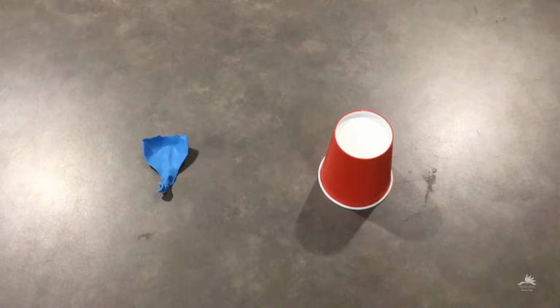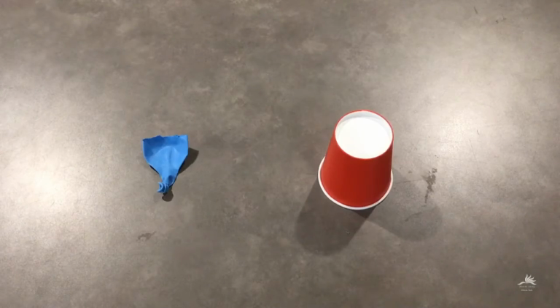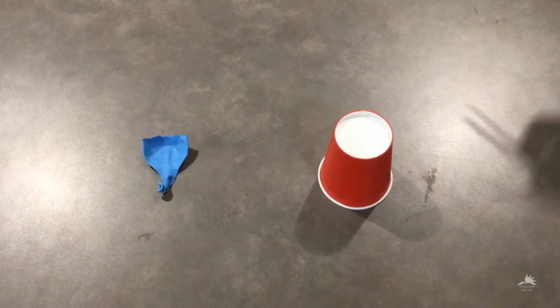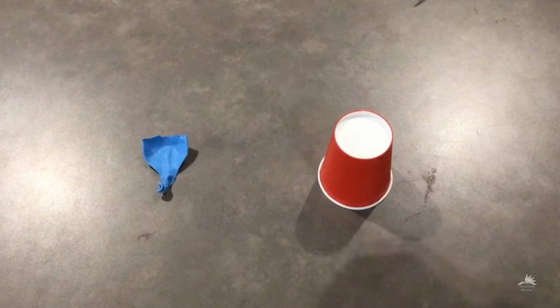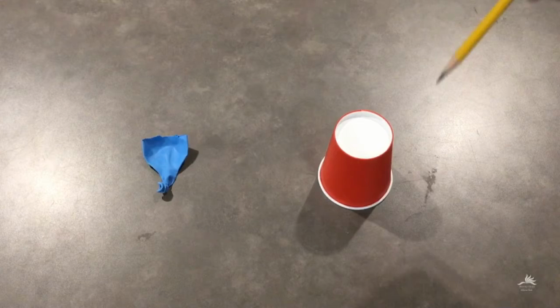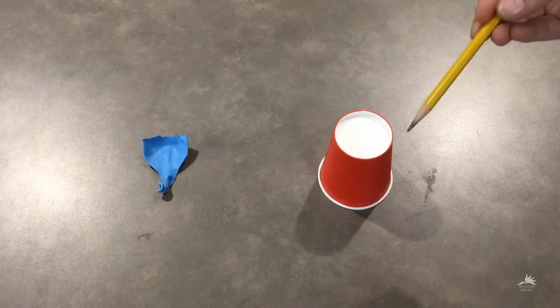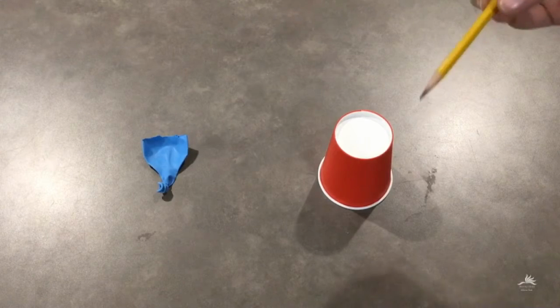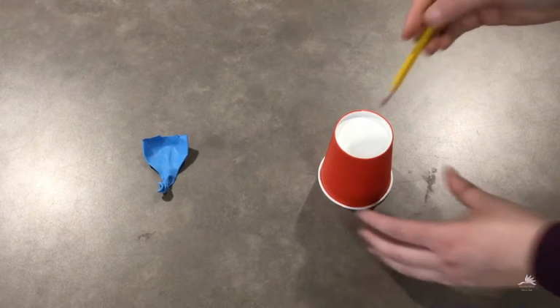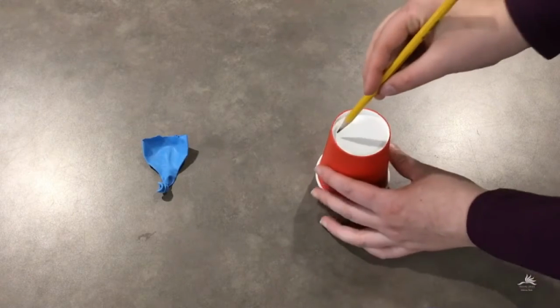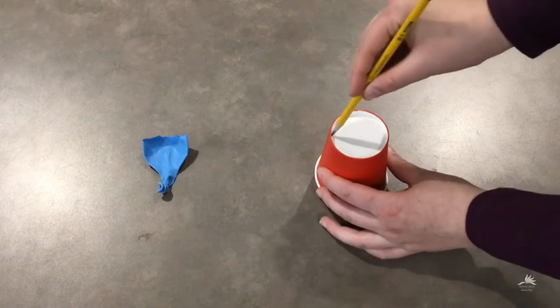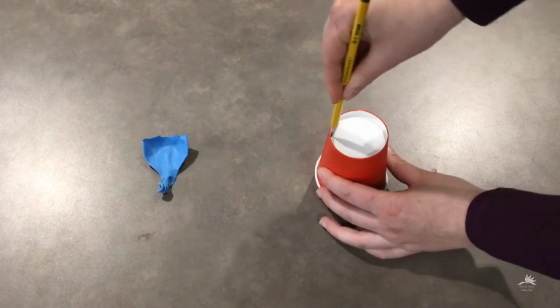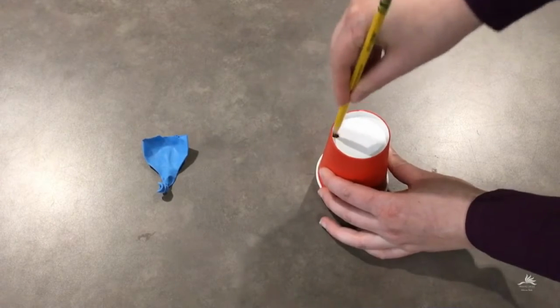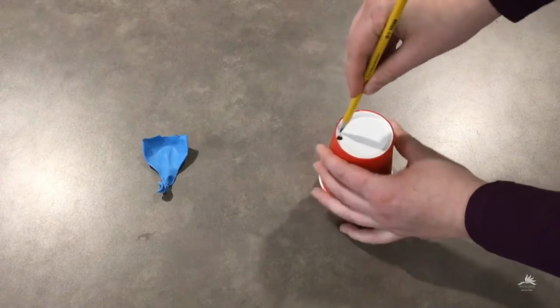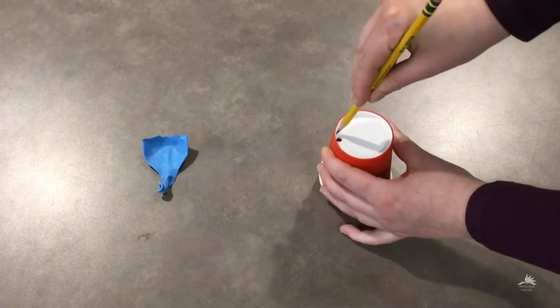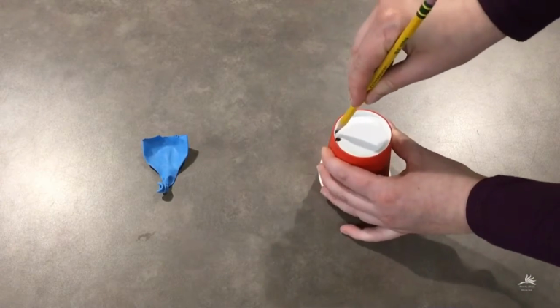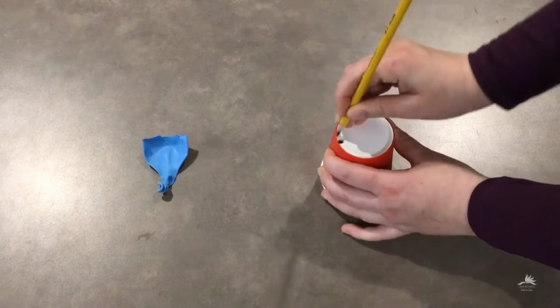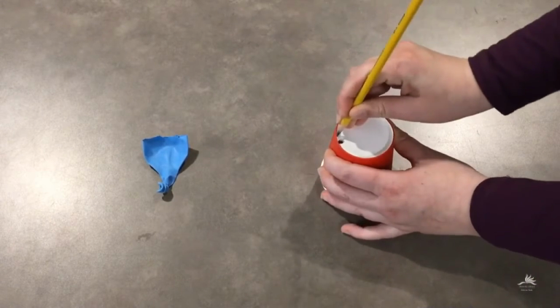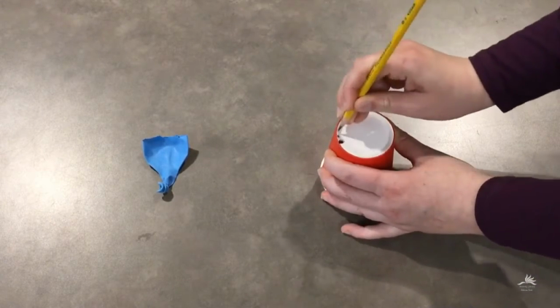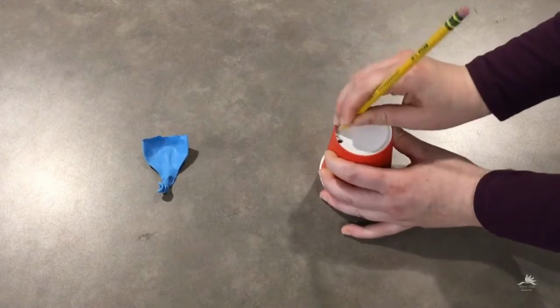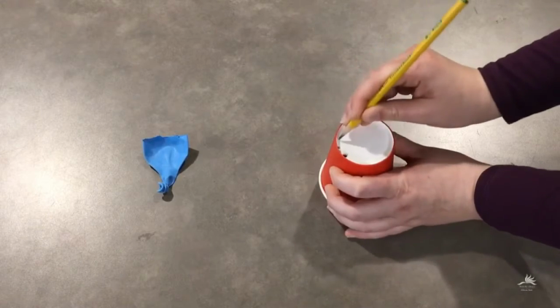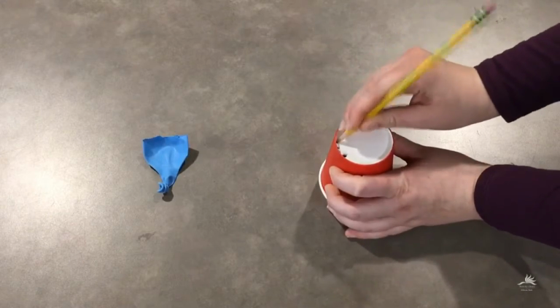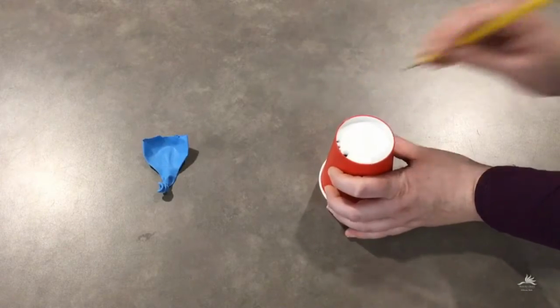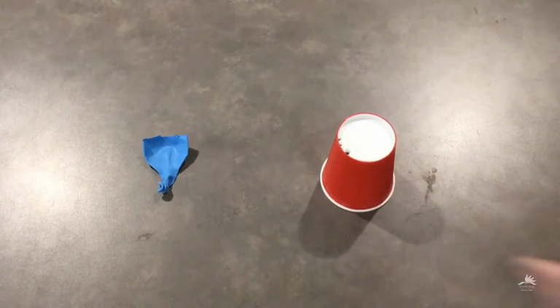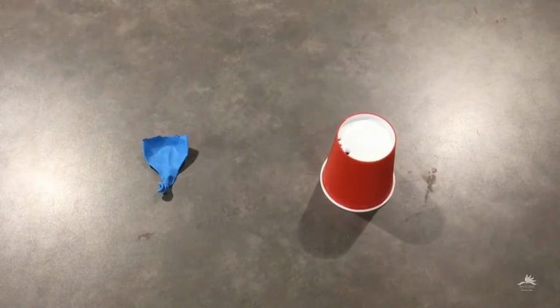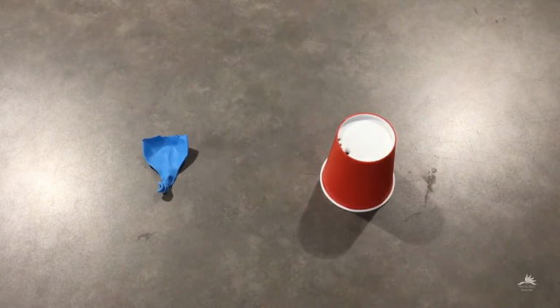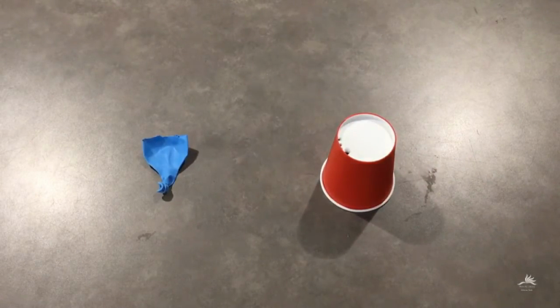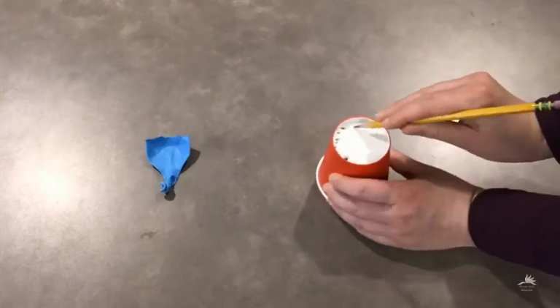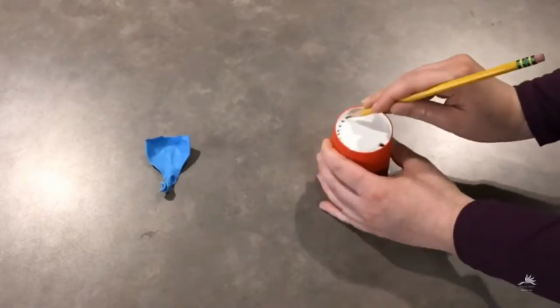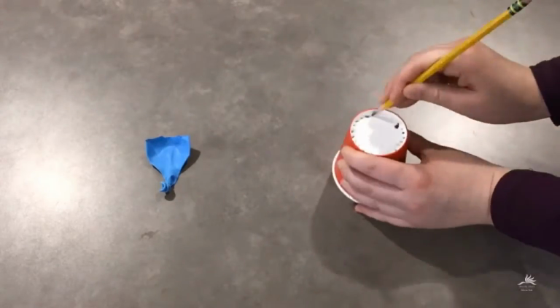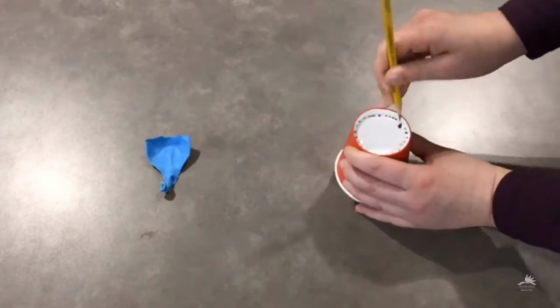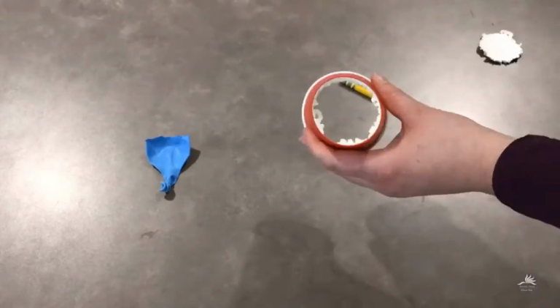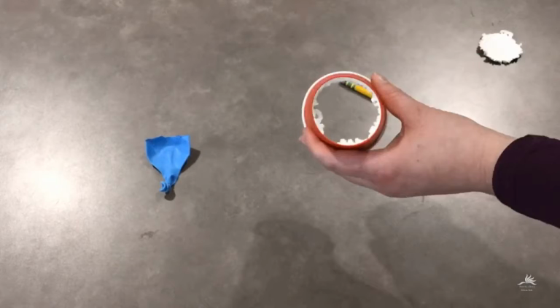Now you'll need to remove the bottom of your cup. To do this, take your sharp pencil or pen and start poking holes all the way around the outside edge of the bottom of your cup. Then you can easily push the bottom out.